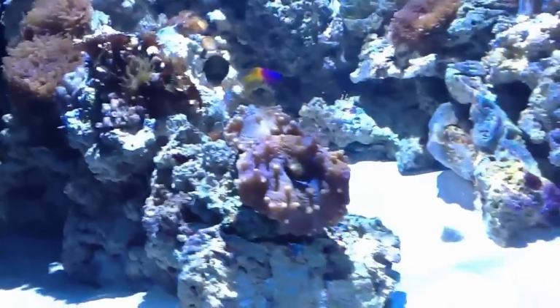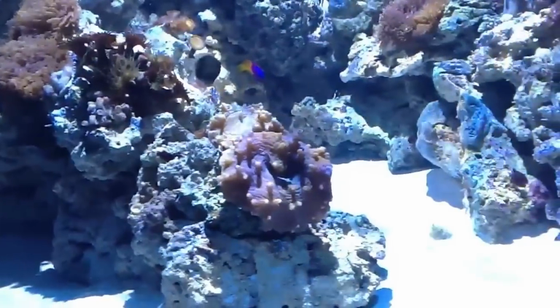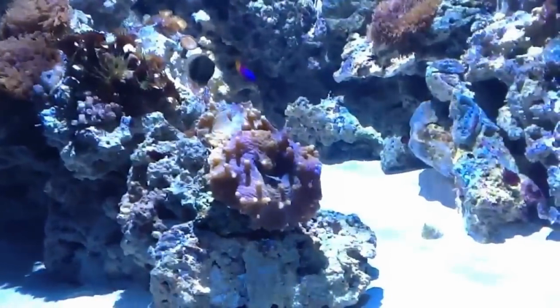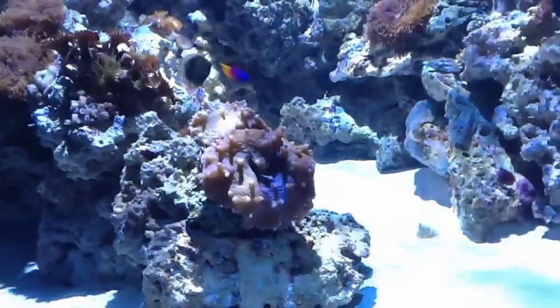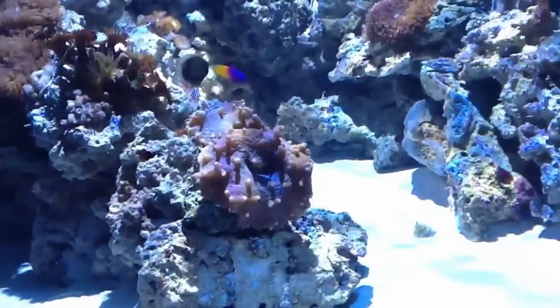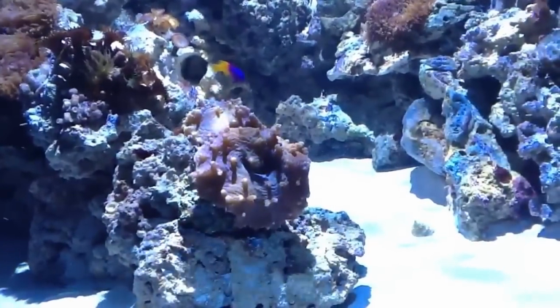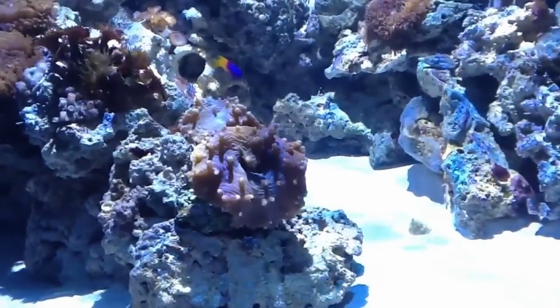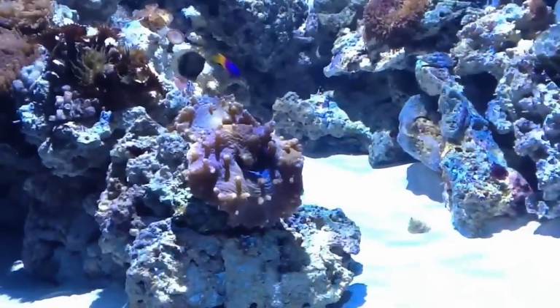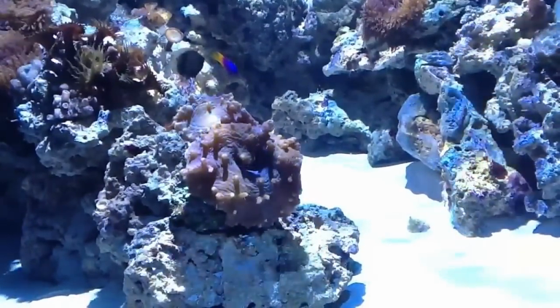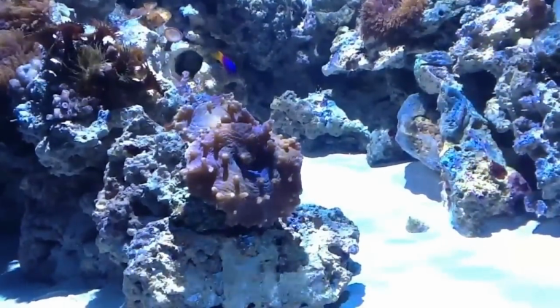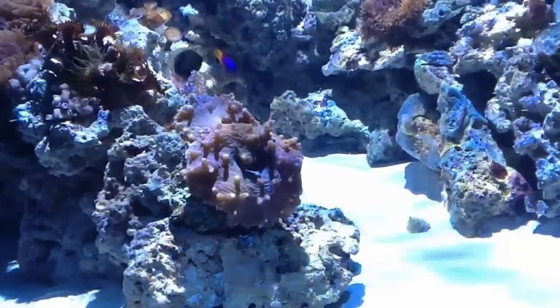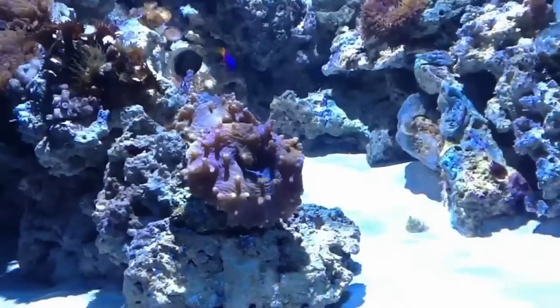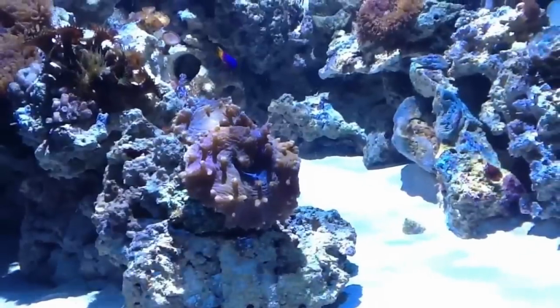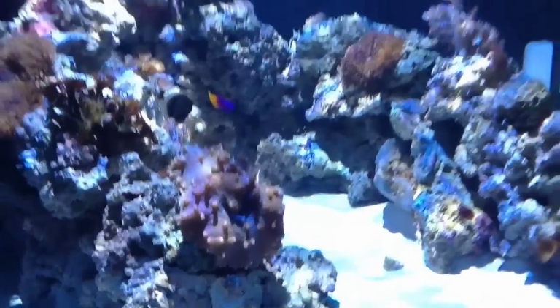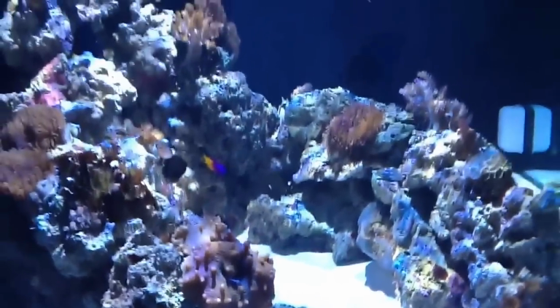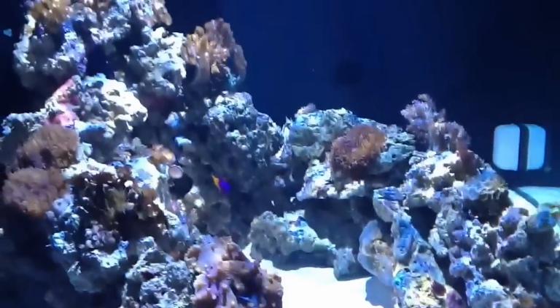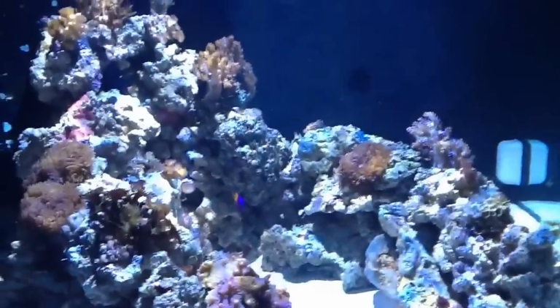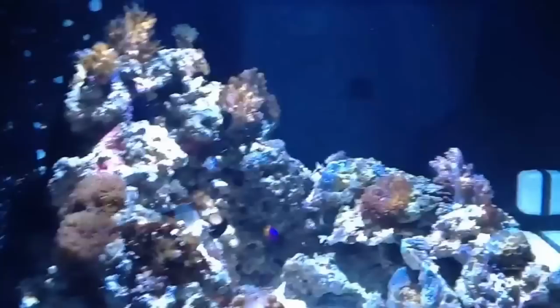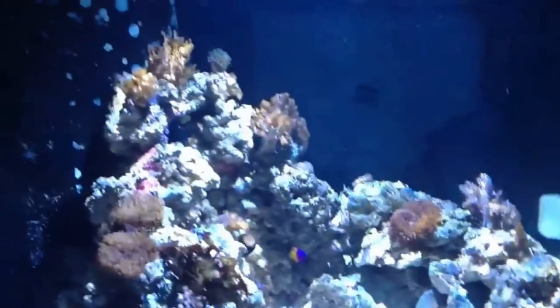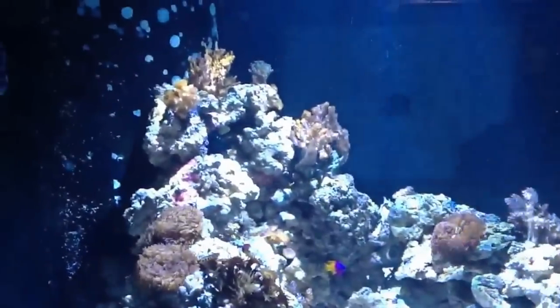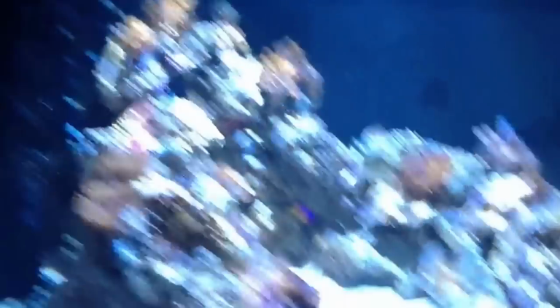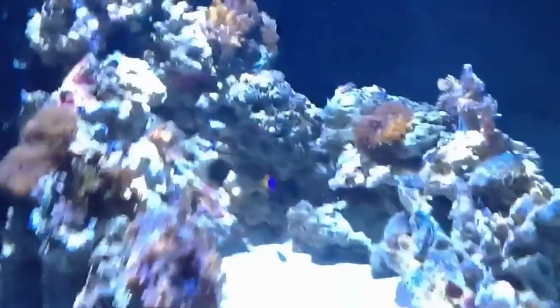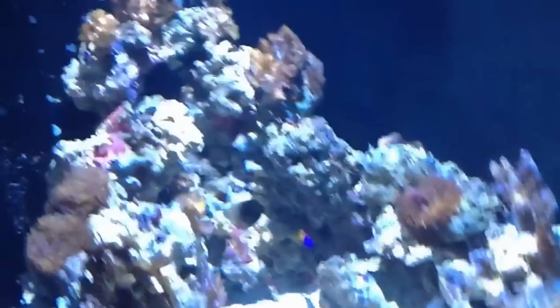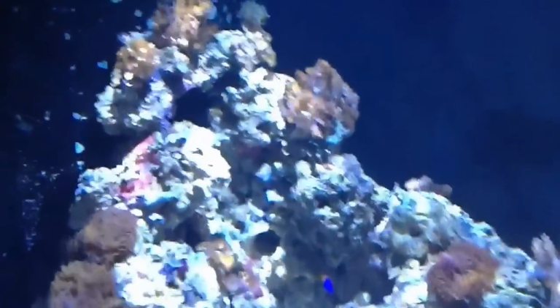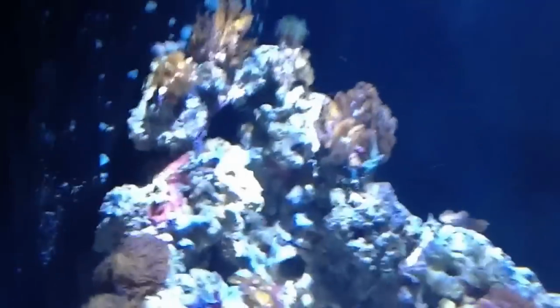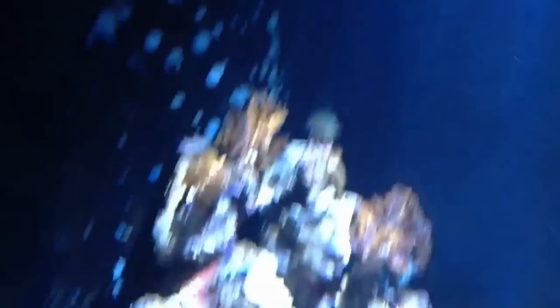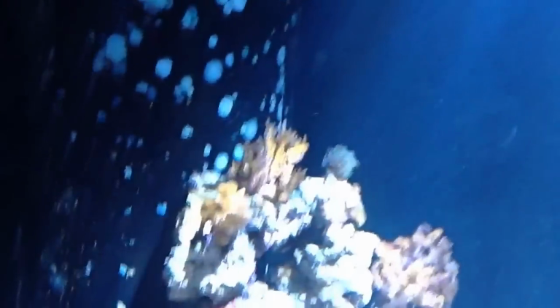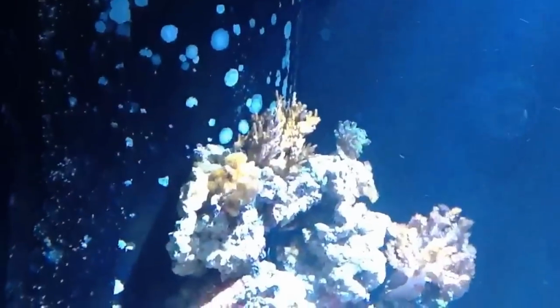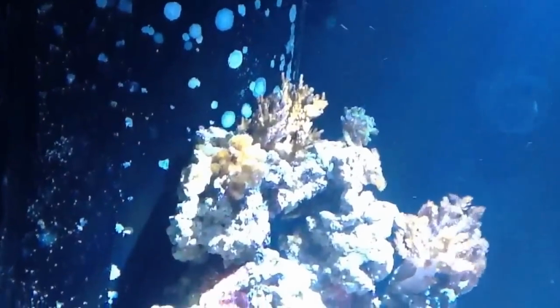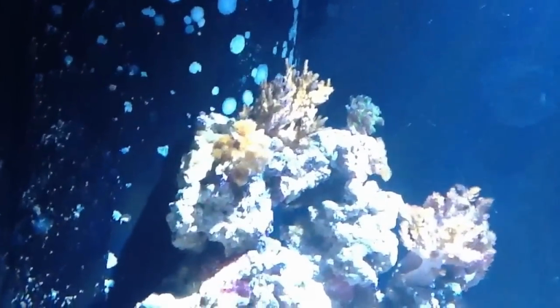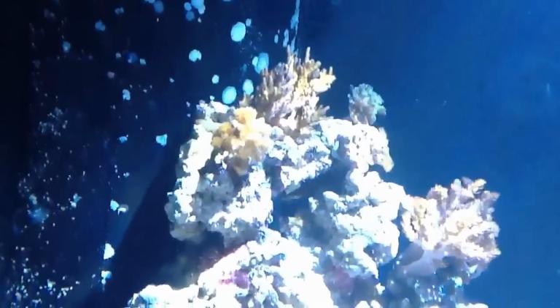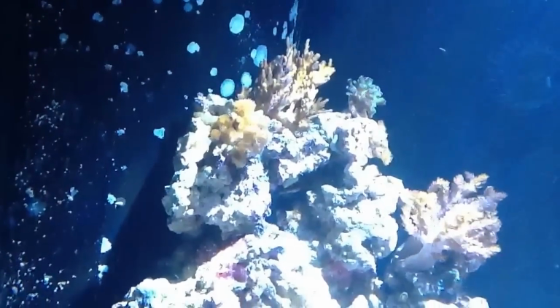I also have this — I forget what it's called exactly. And I do have a little fuzzy SPS here on top.